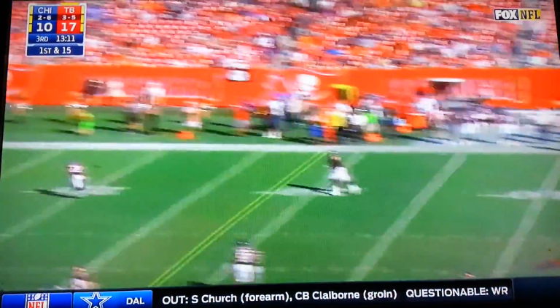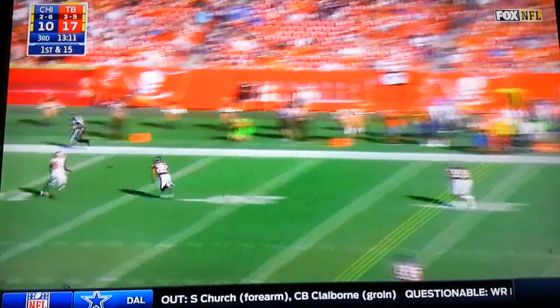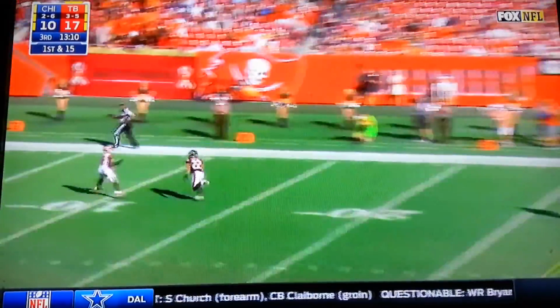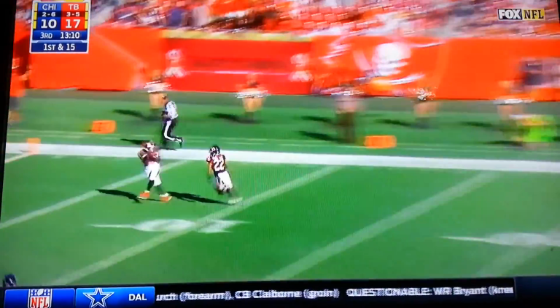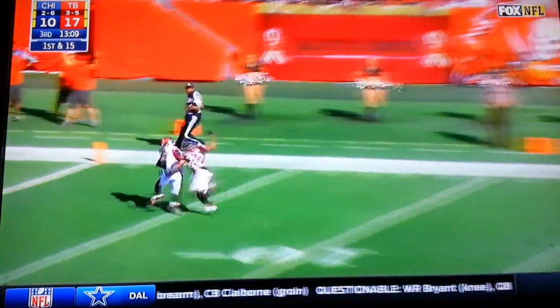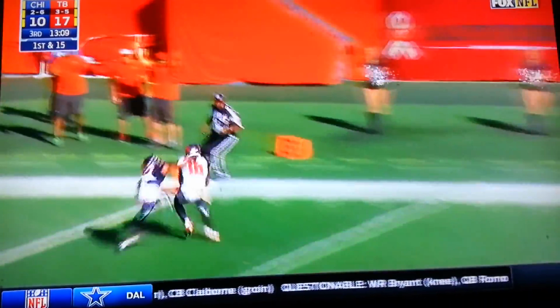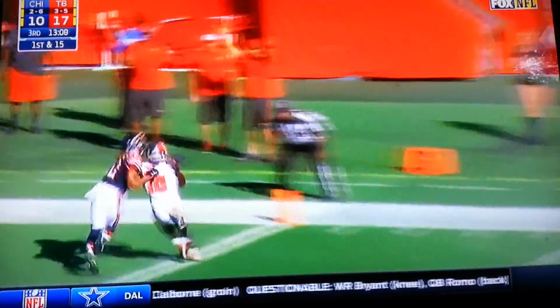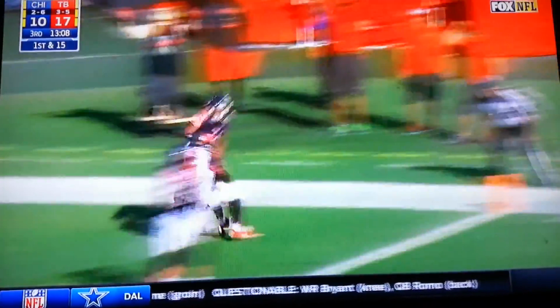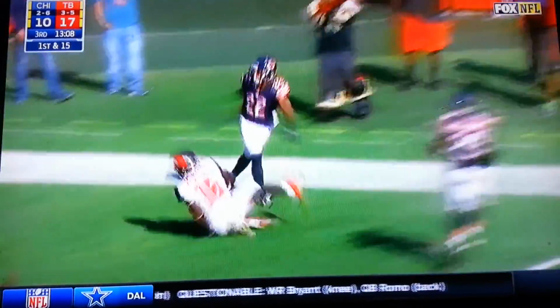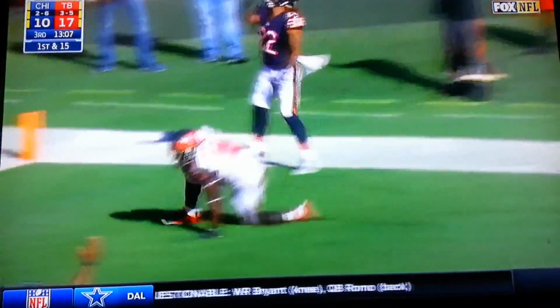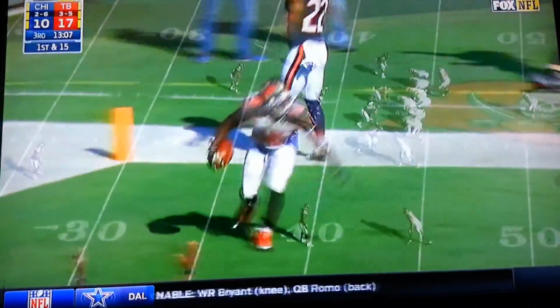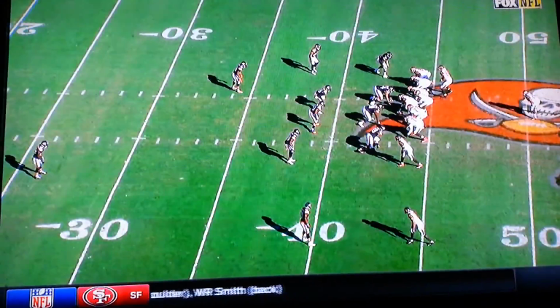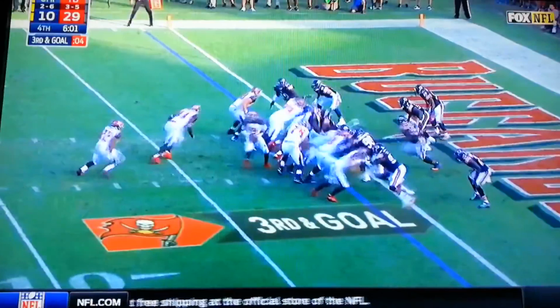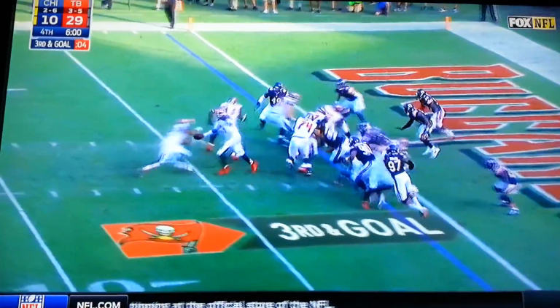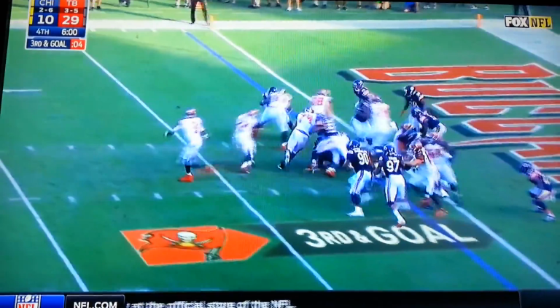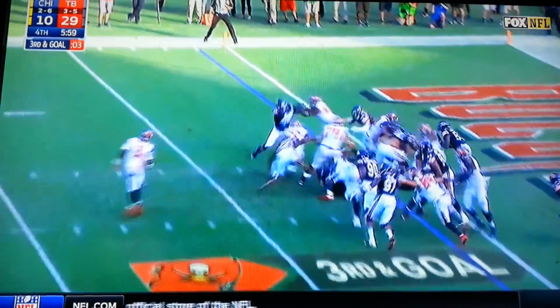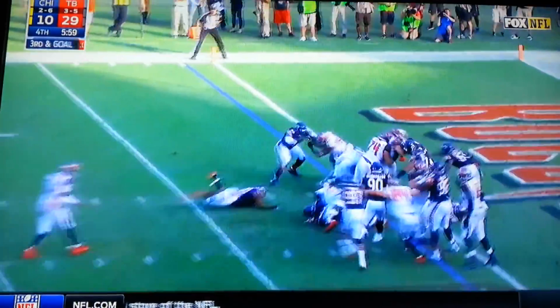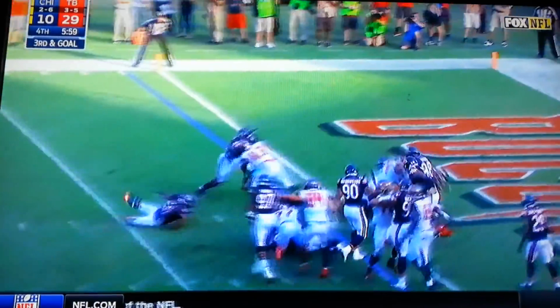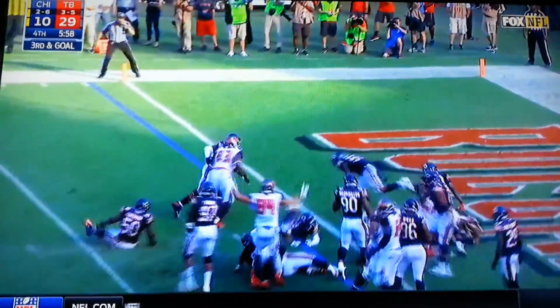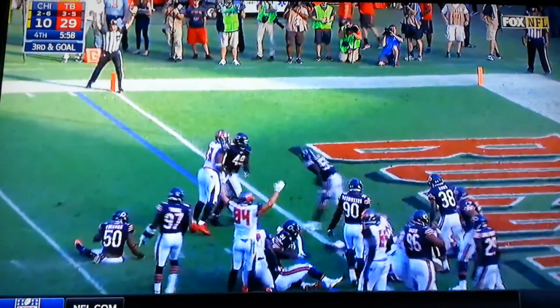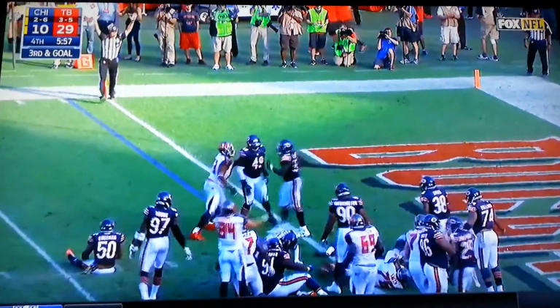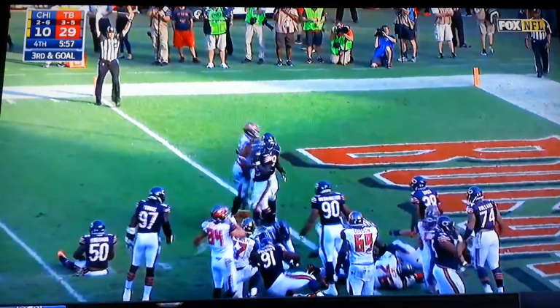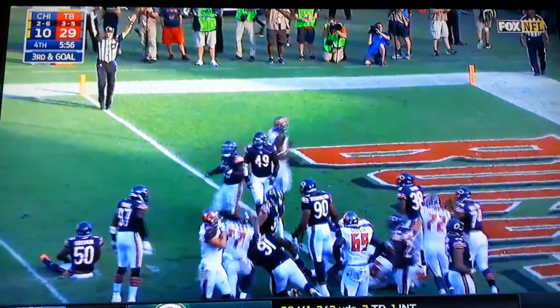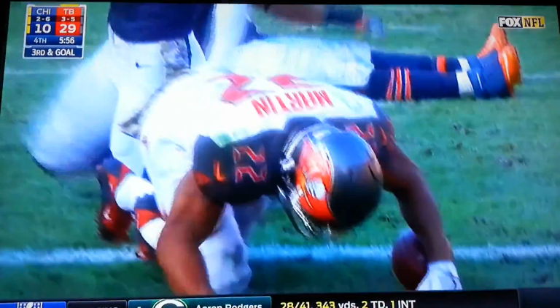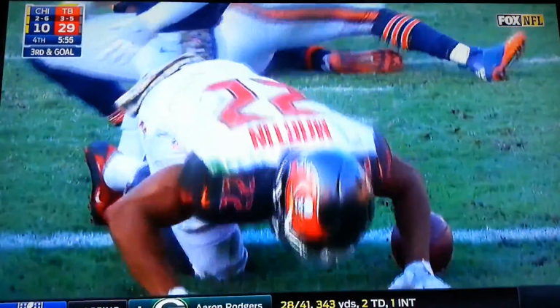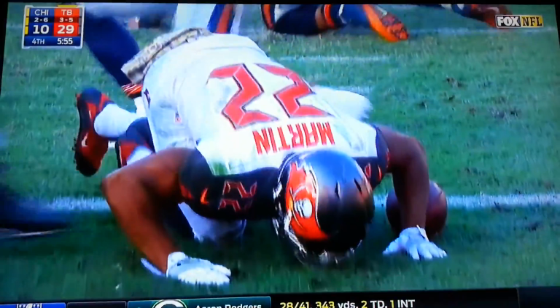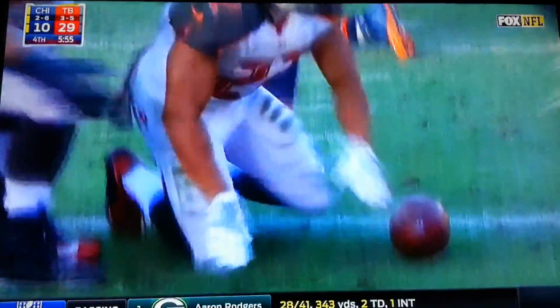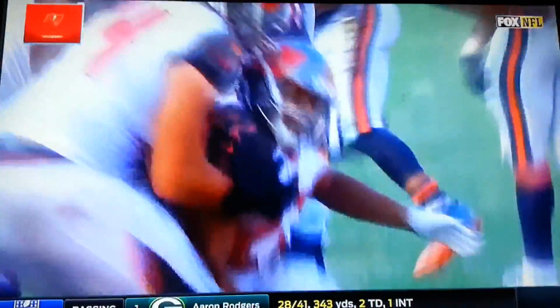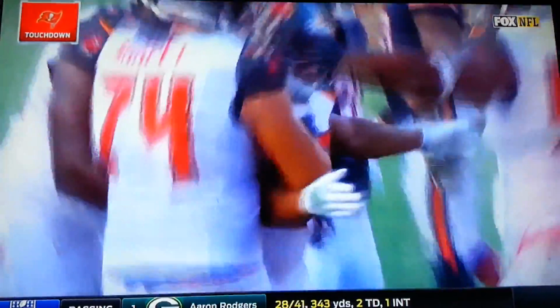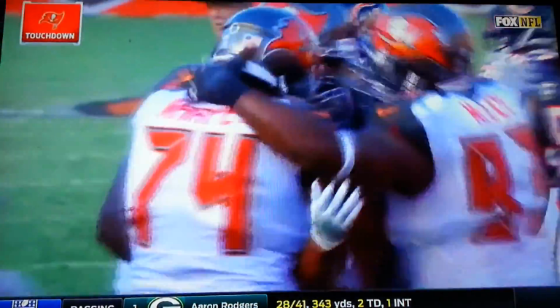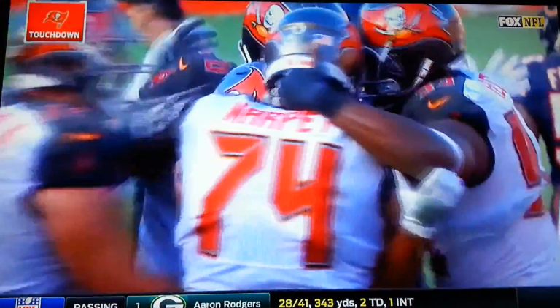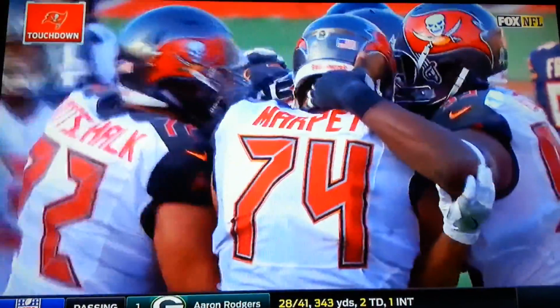Jameis with a clean pocket and a wide-open wide receiver — that's going to be a touchdown! The gift to Martin — puts his head down and he's in the end zone for his first touchdown in forever!